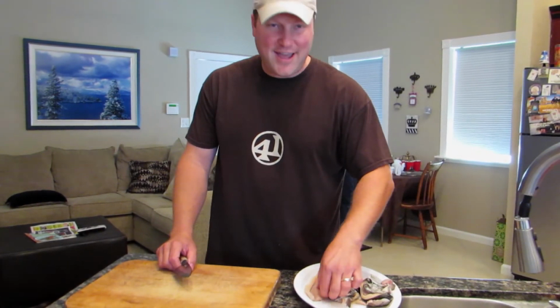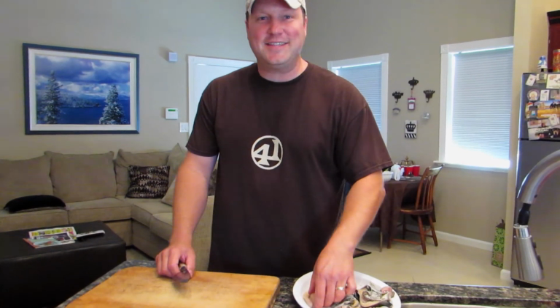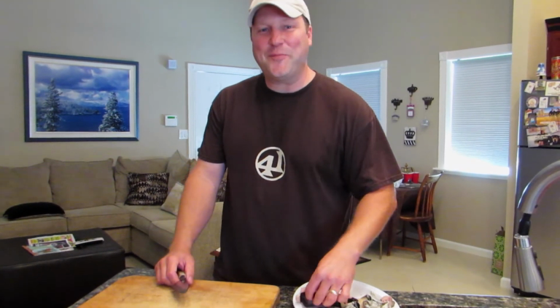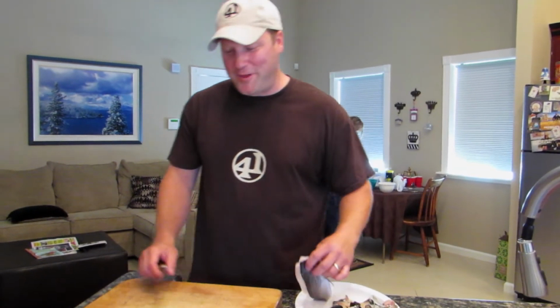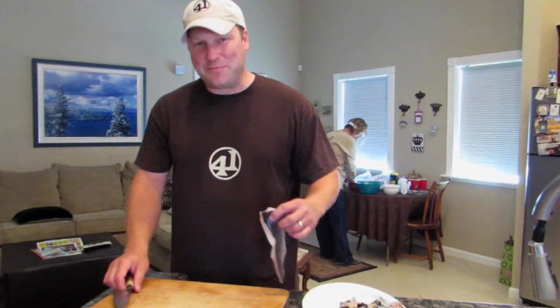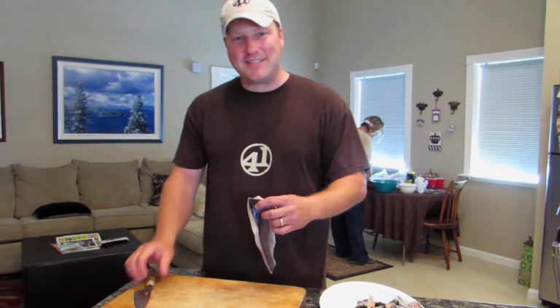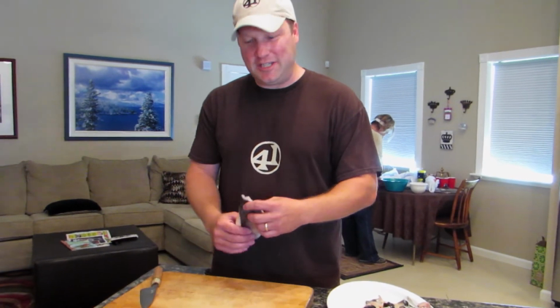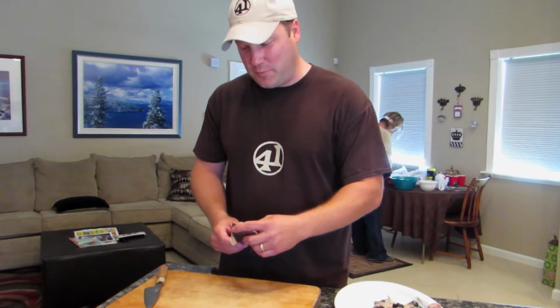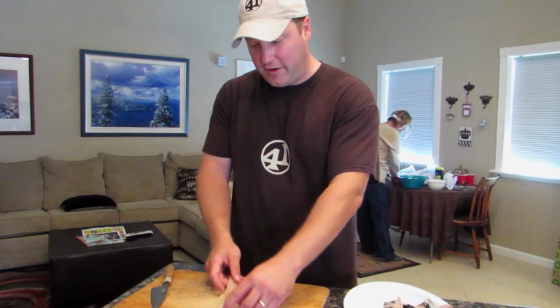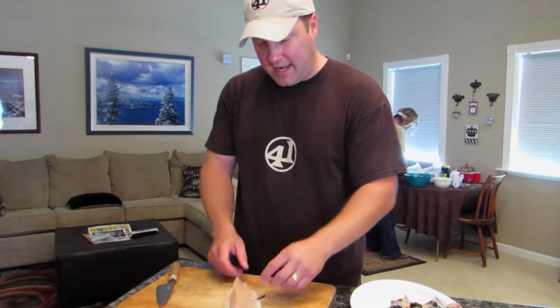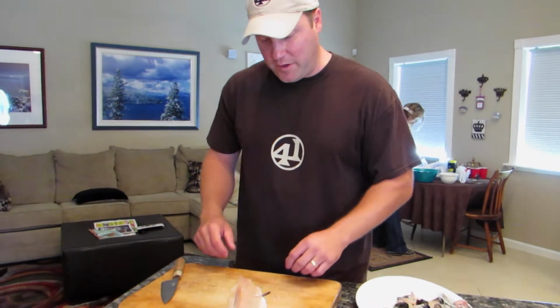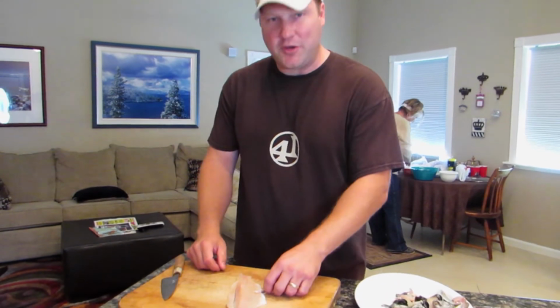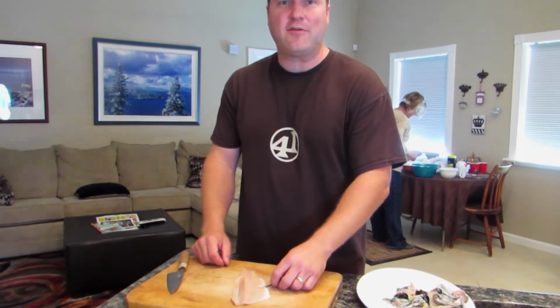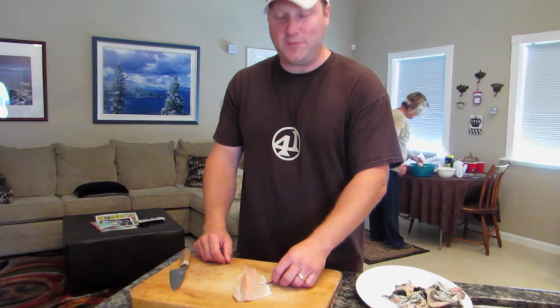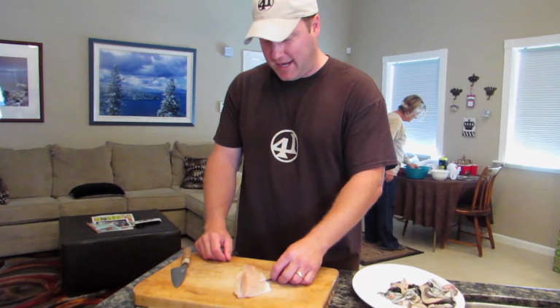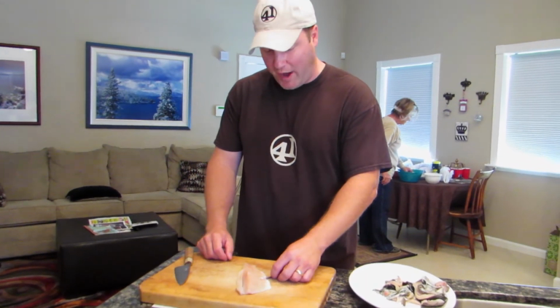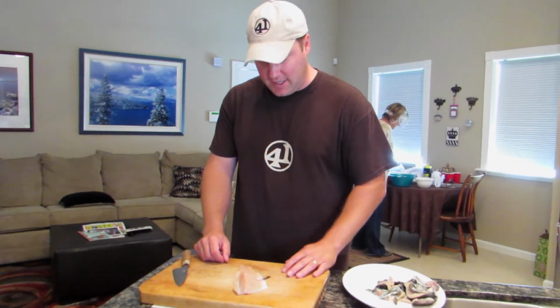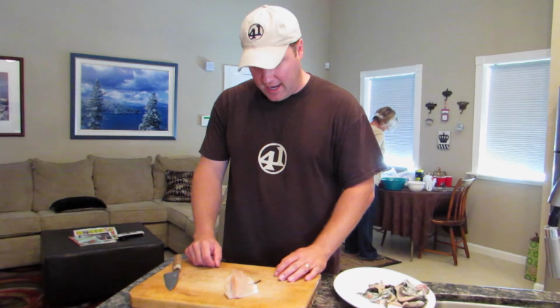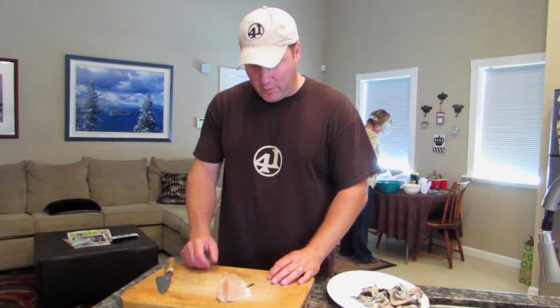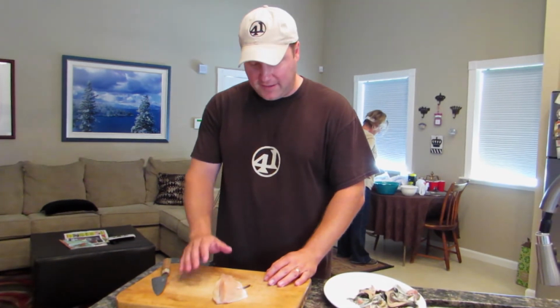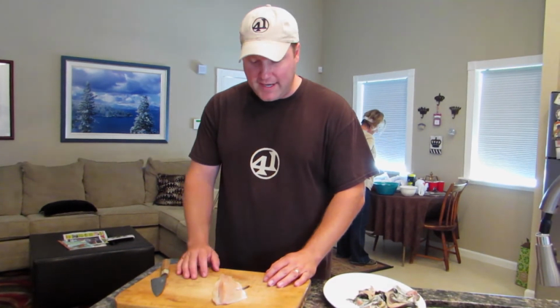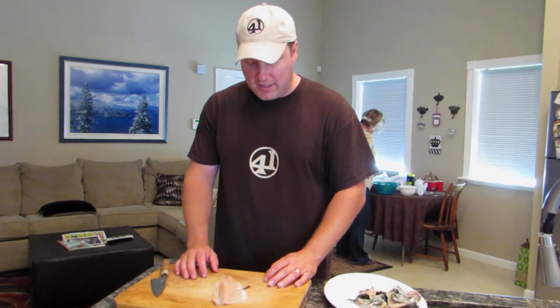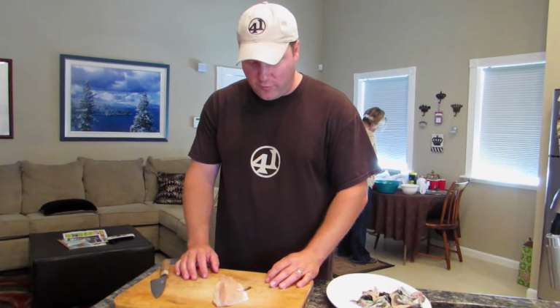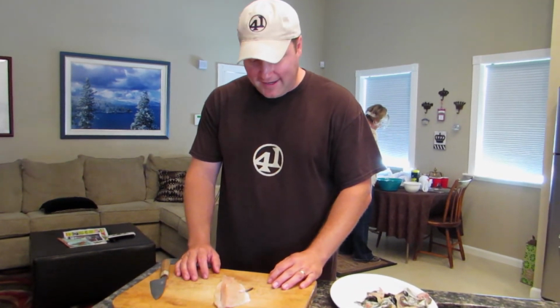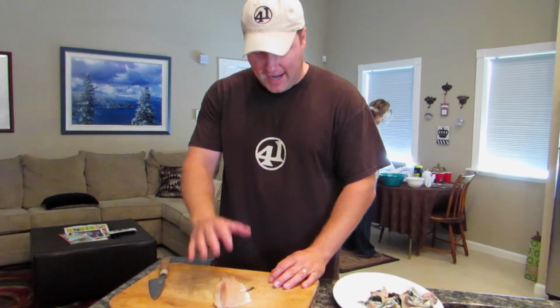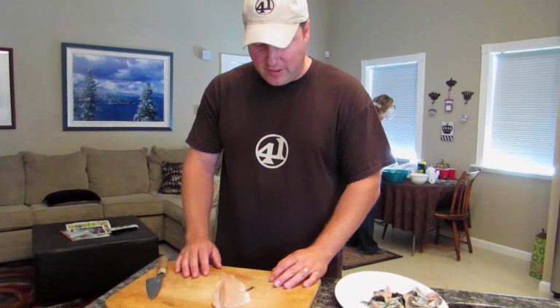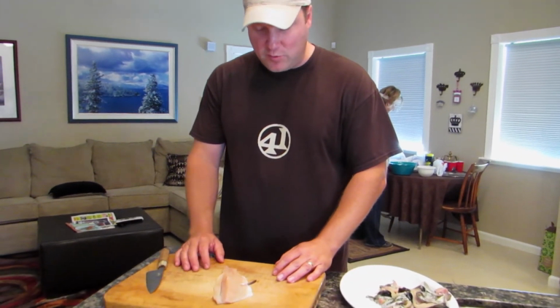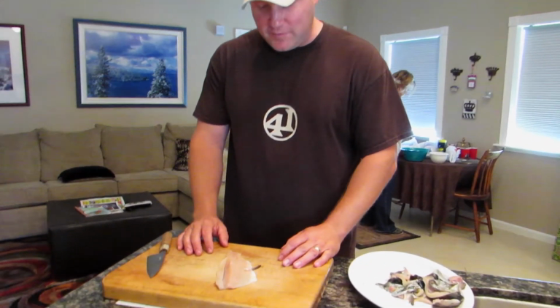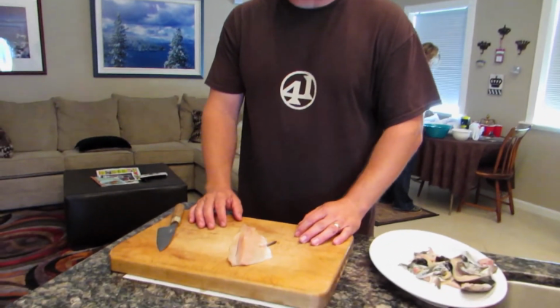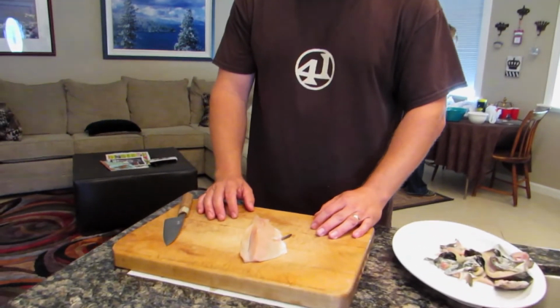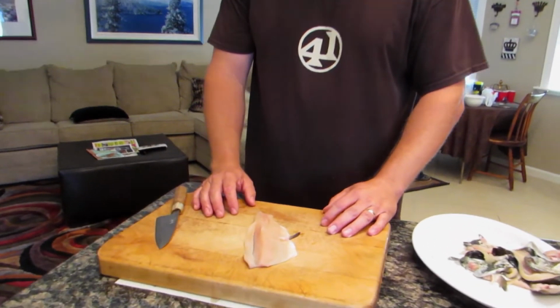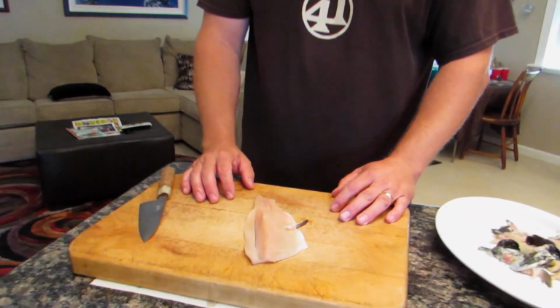Hi, this is Sean Boyle with Passmore Ranch. I'm Chief Fishmonger here, and I wanted to show you how to skin a trout. We've already cut this one down into a fillet, have all the bones removed, so it's pretty easy from this point.